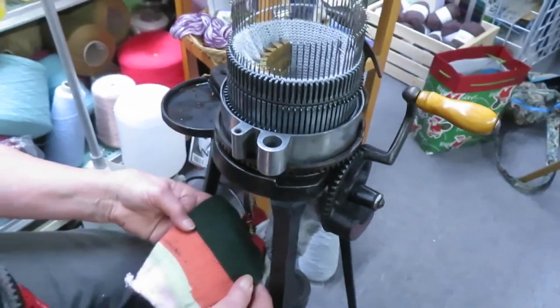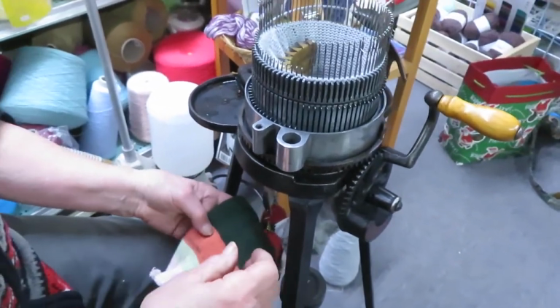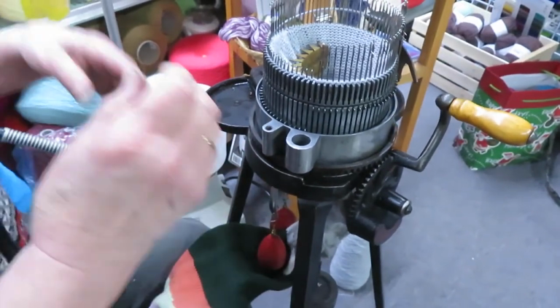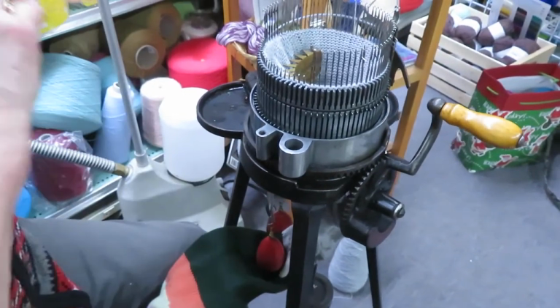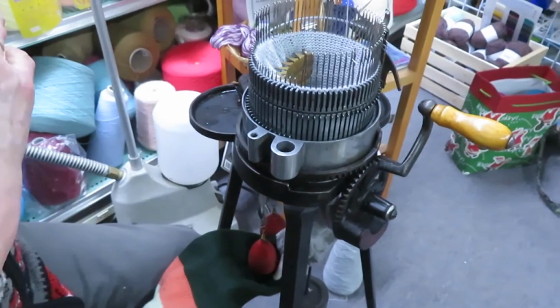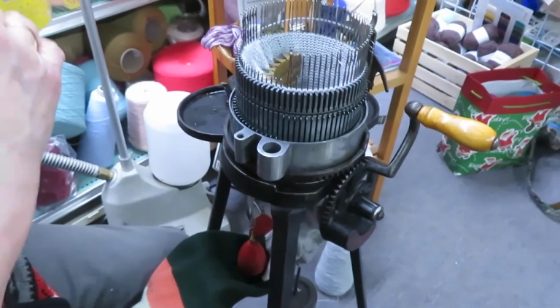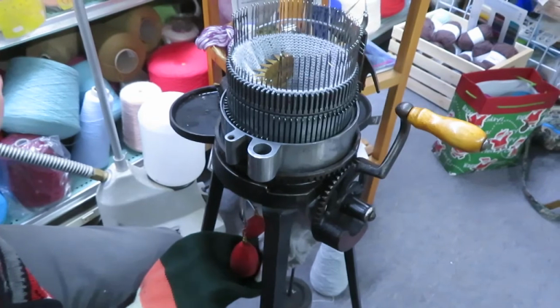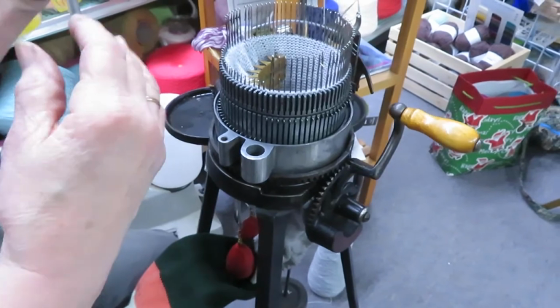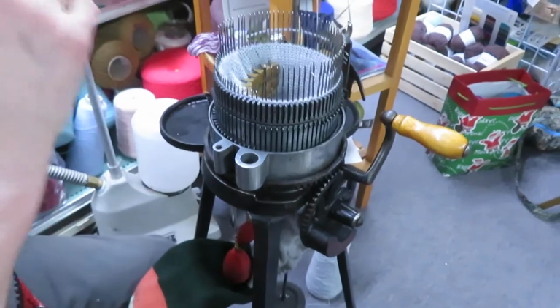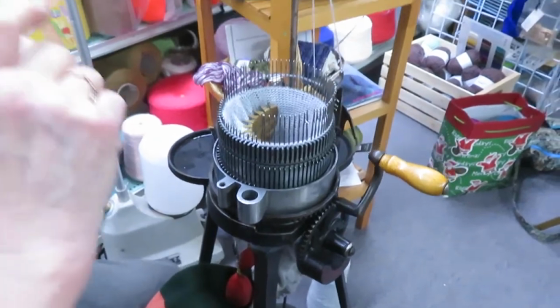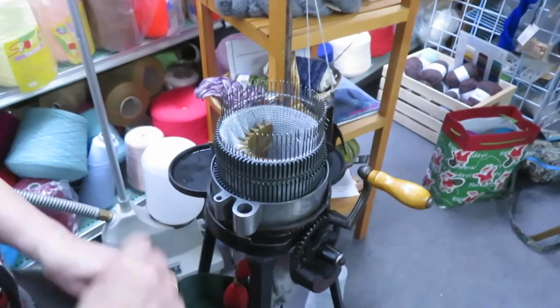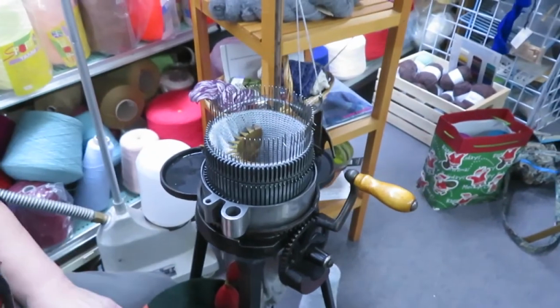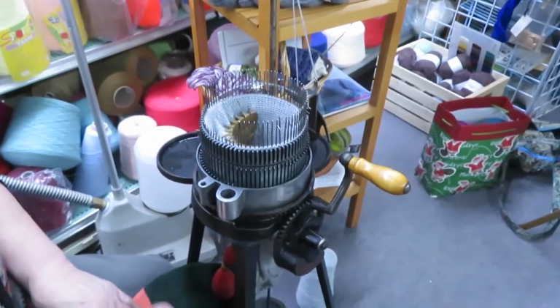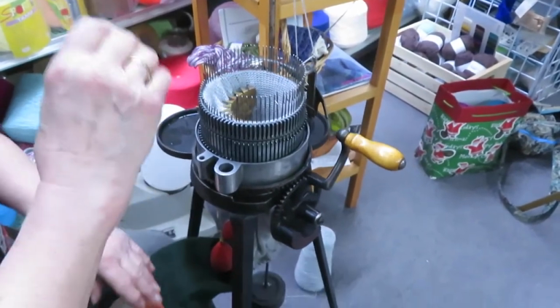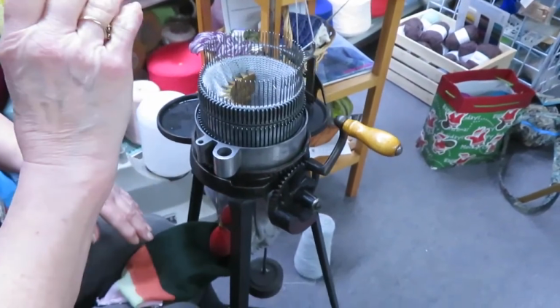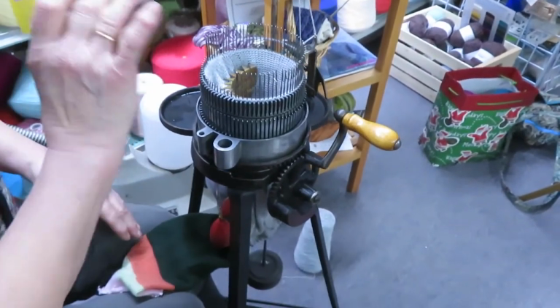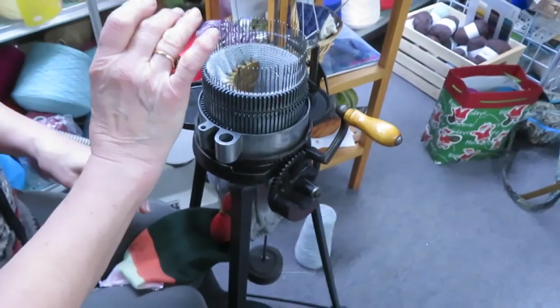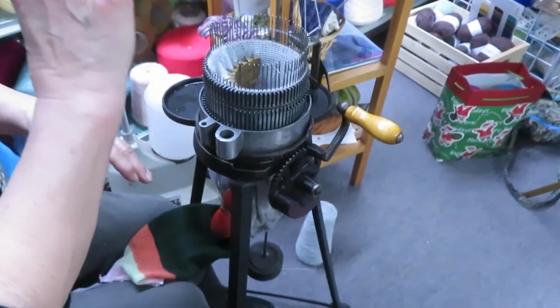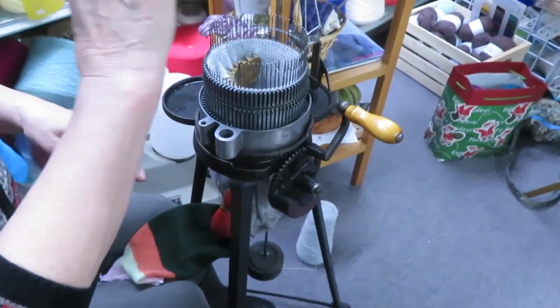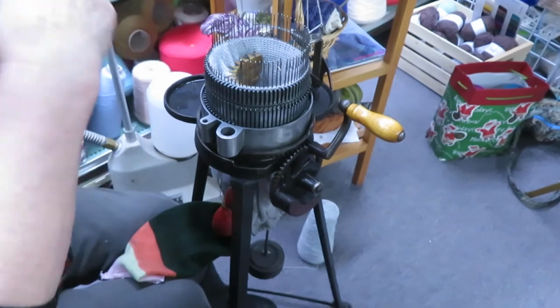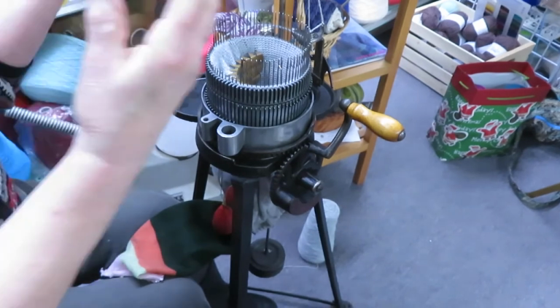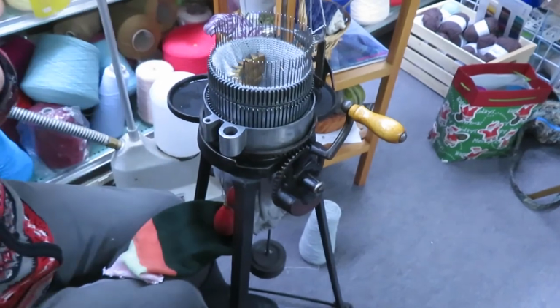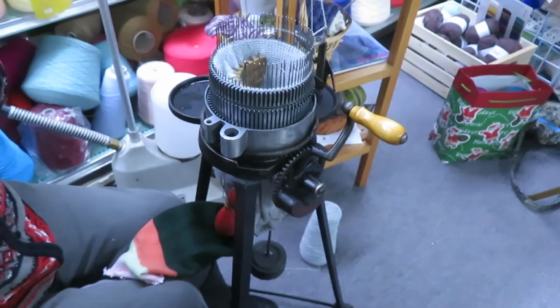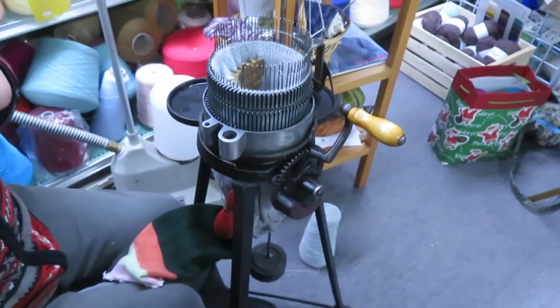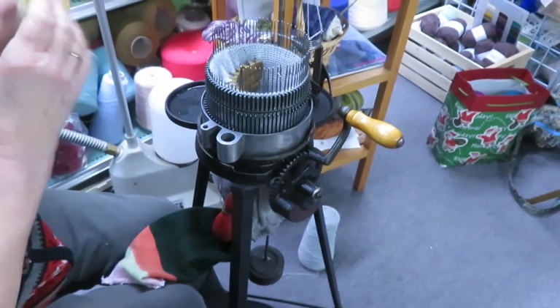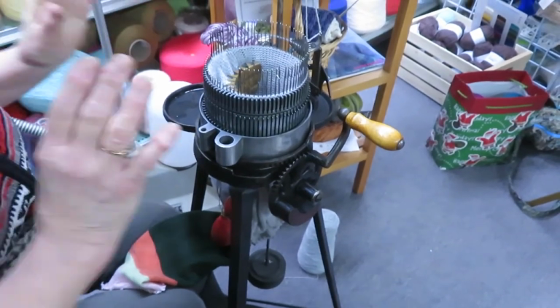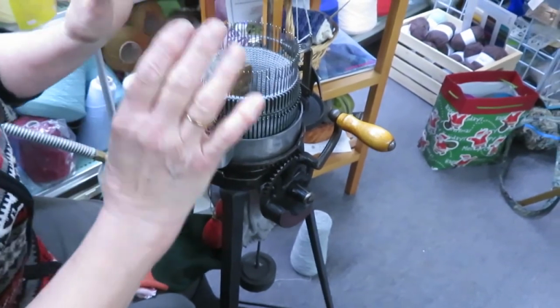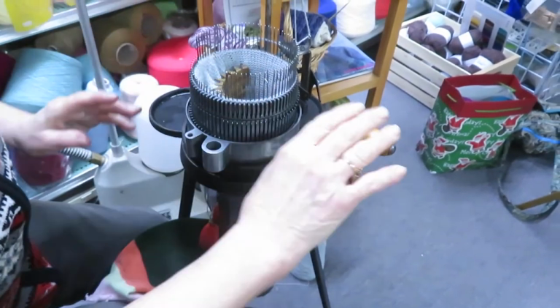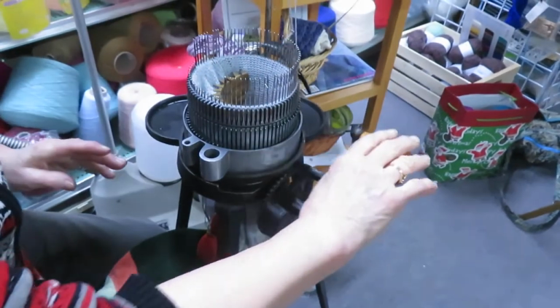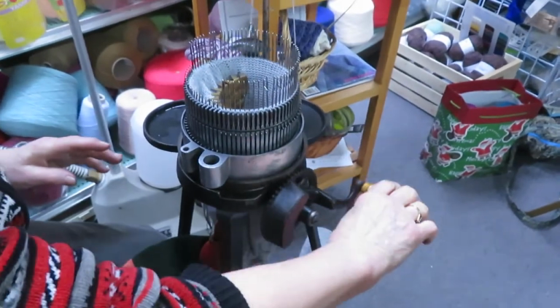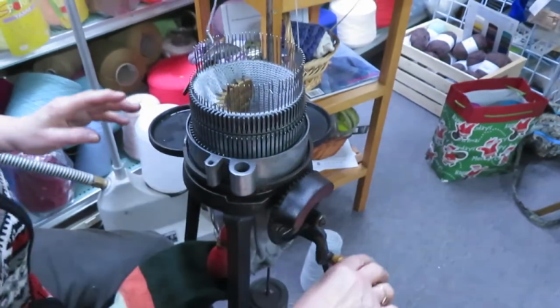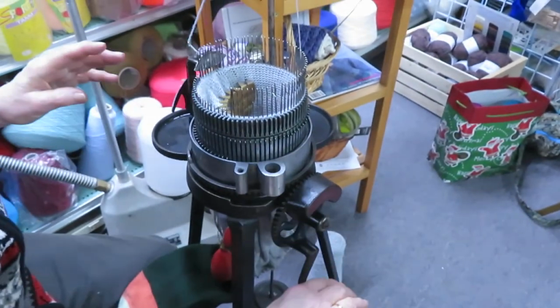So you make your sock, scrap, ravel cord, more scrap, and start your second sock. Have fun doing this. Thank you for watching.